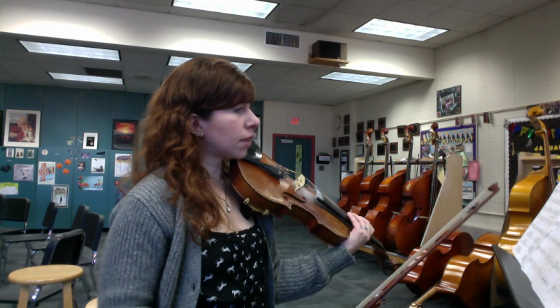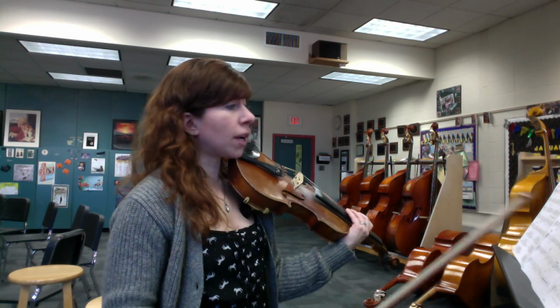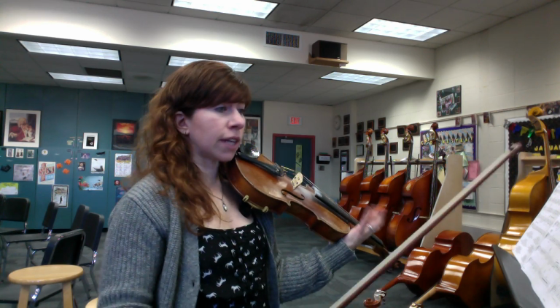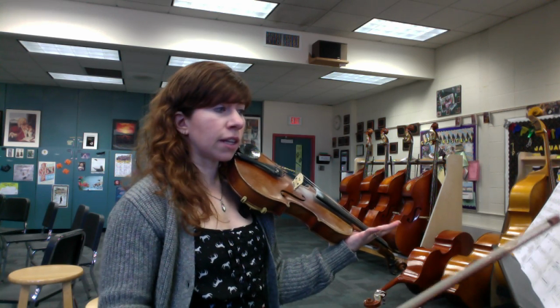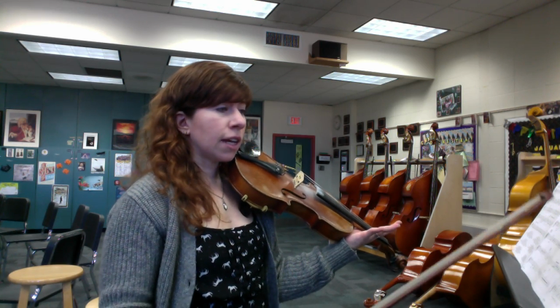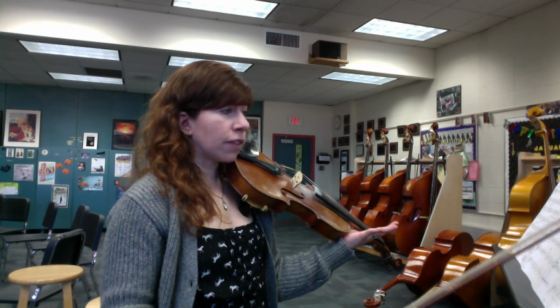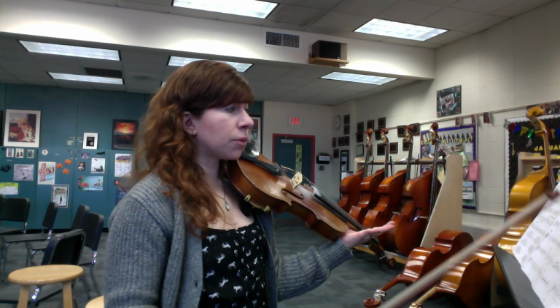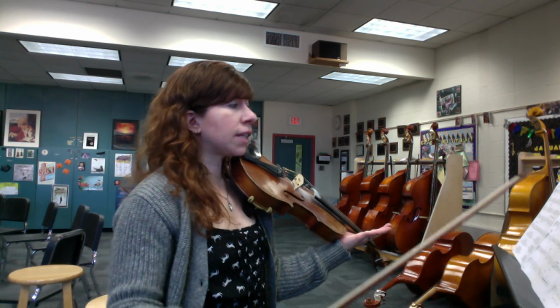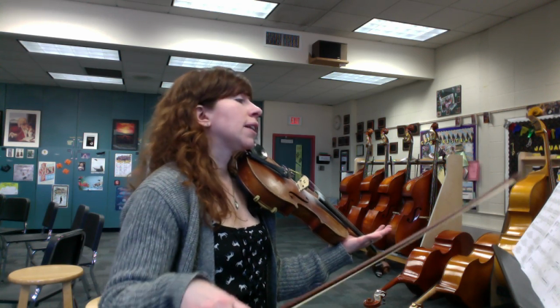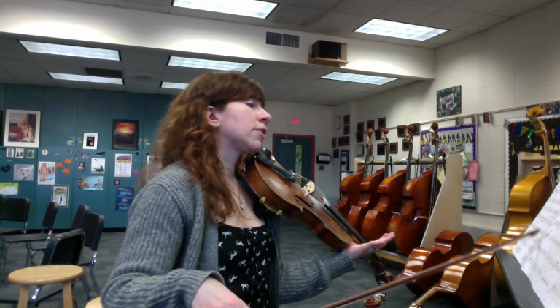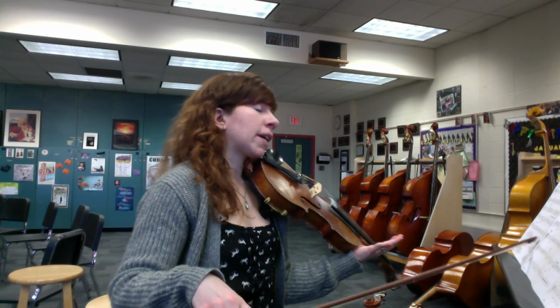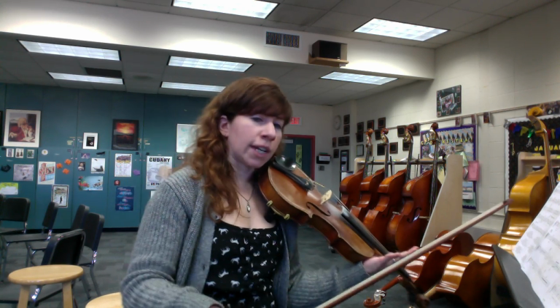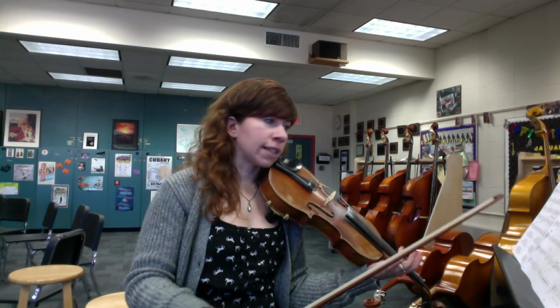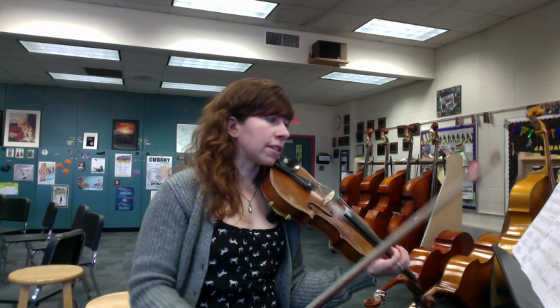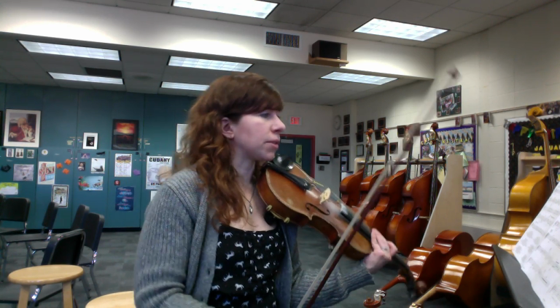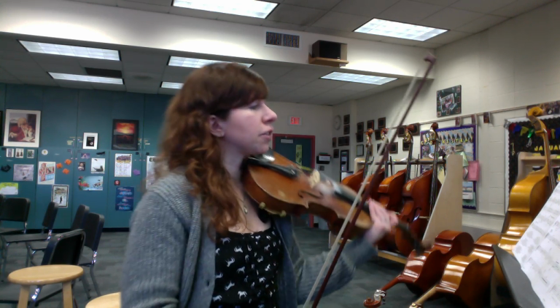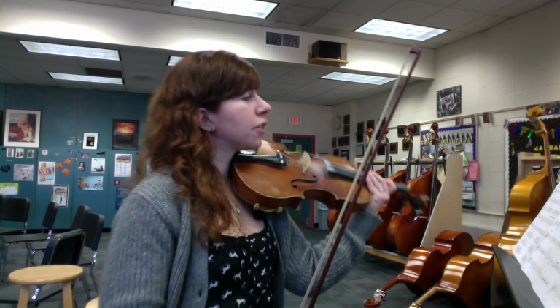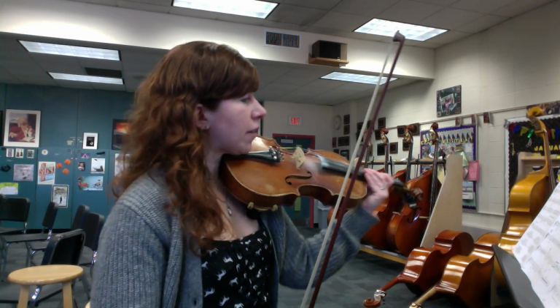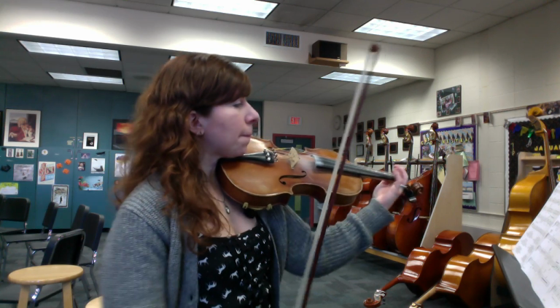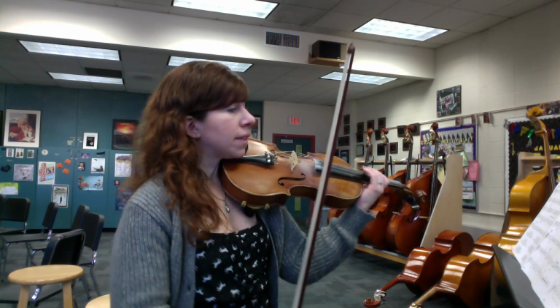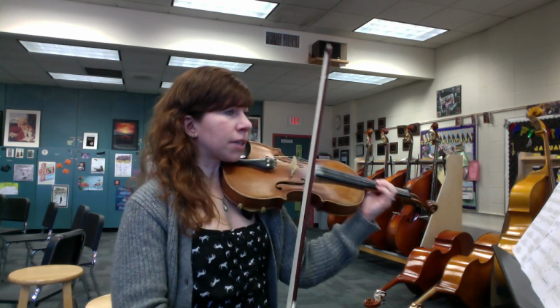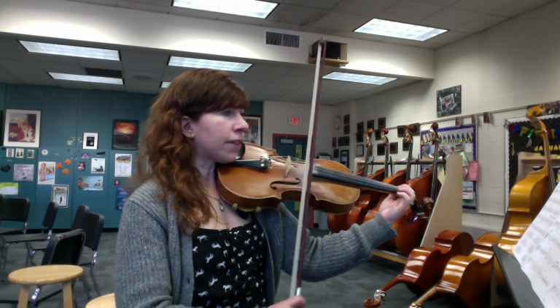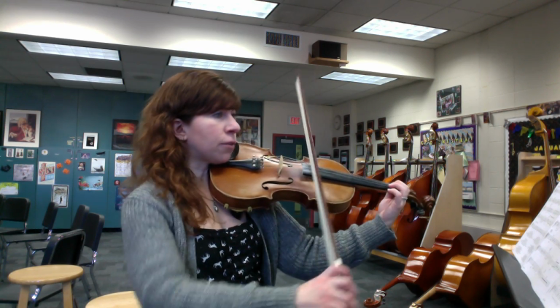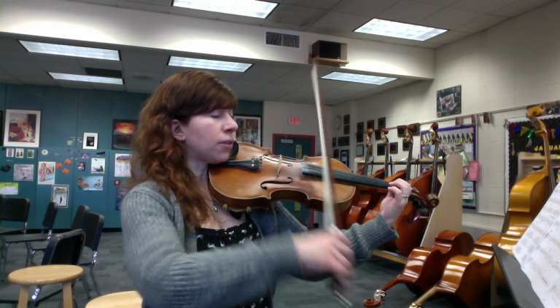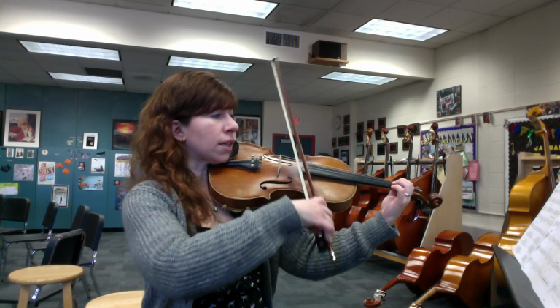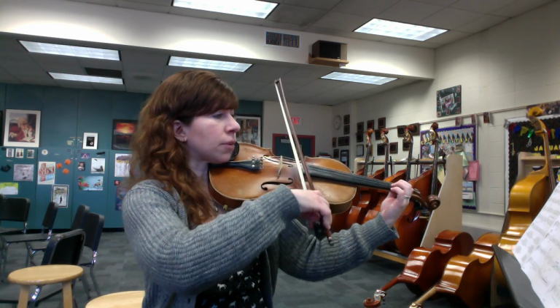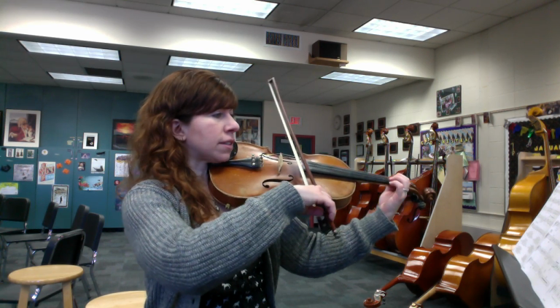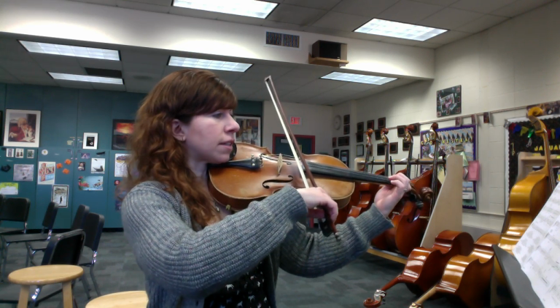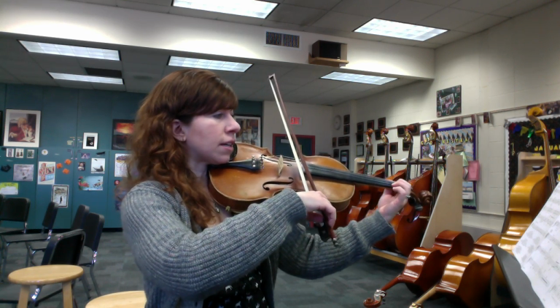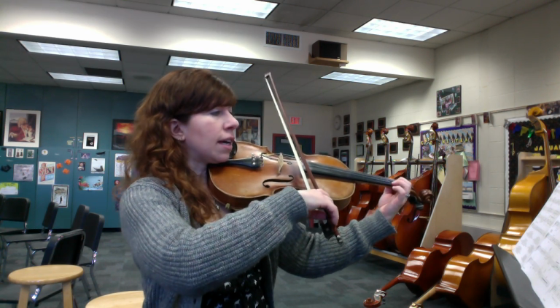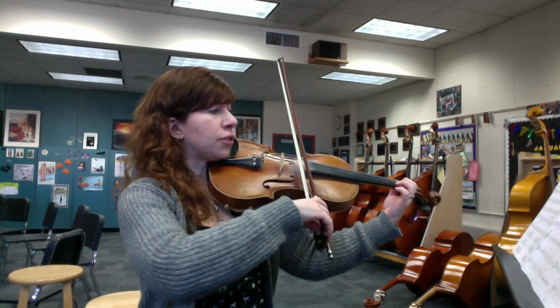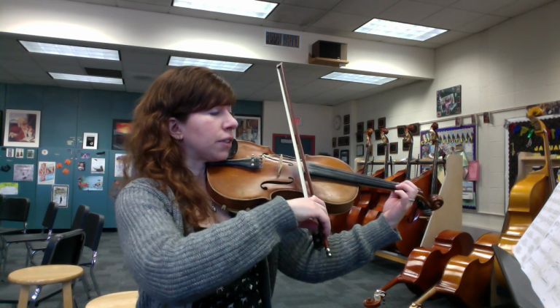Now that you're comfortable with it, let's go back and try it in cut time. Here's measure 37. Keep thinking fast four if you want — otherwise this is a two feel.